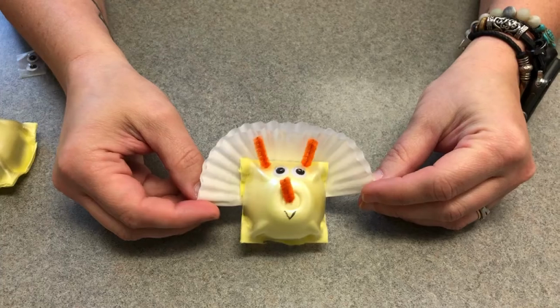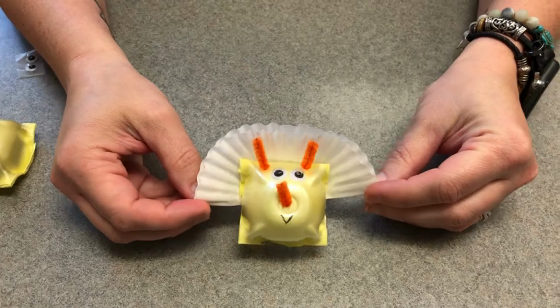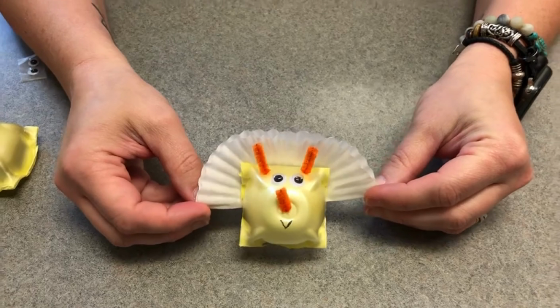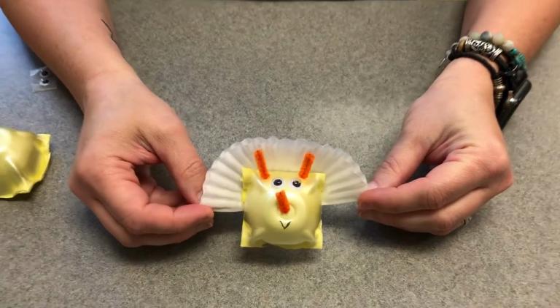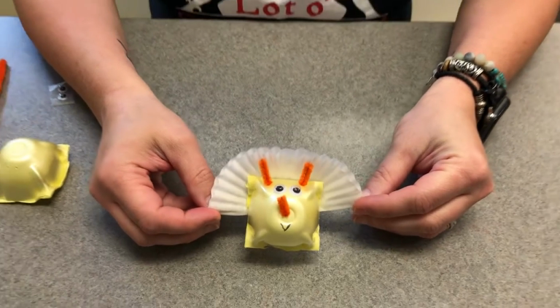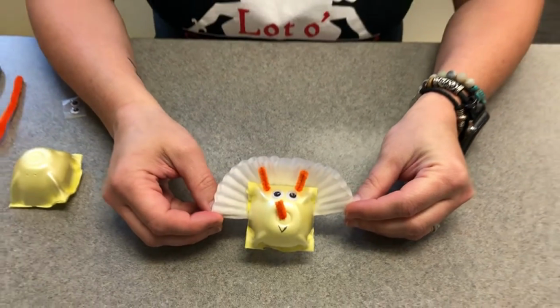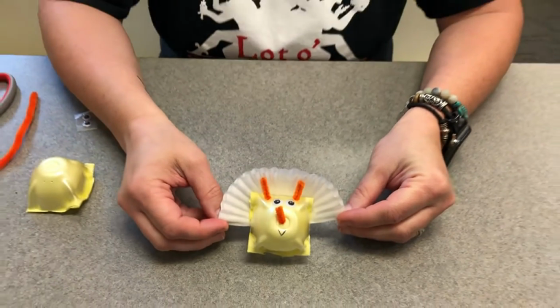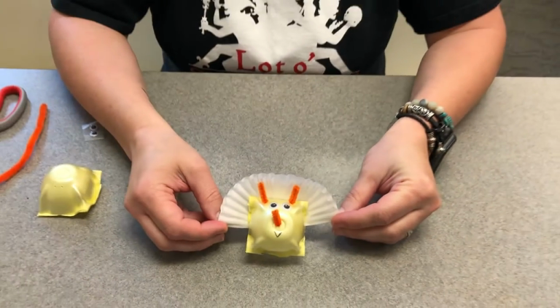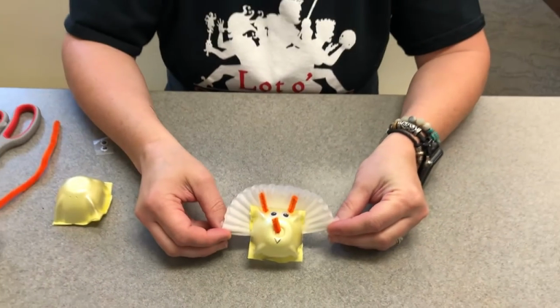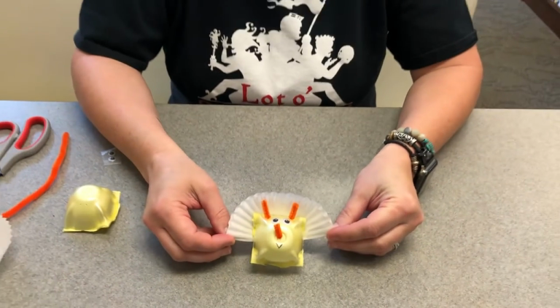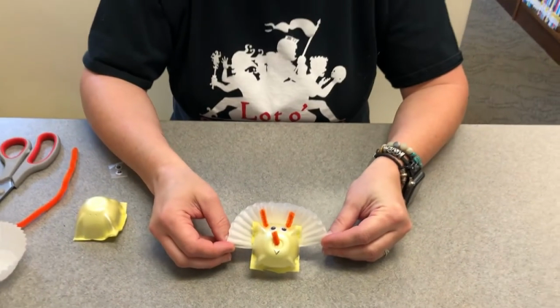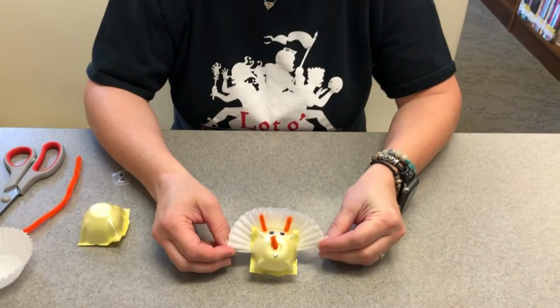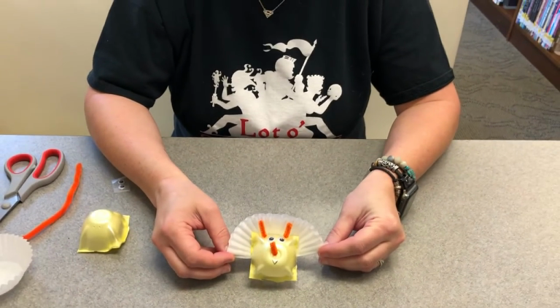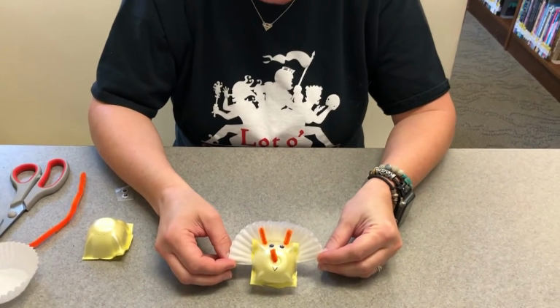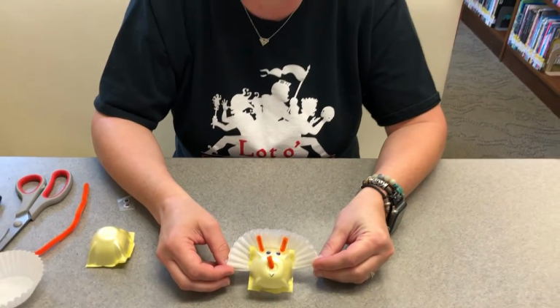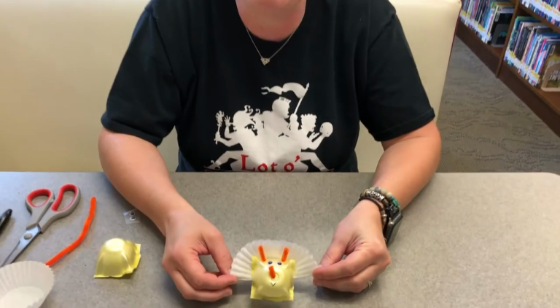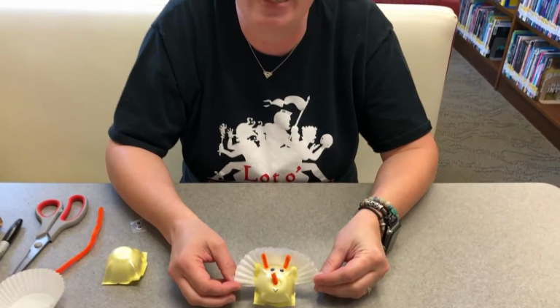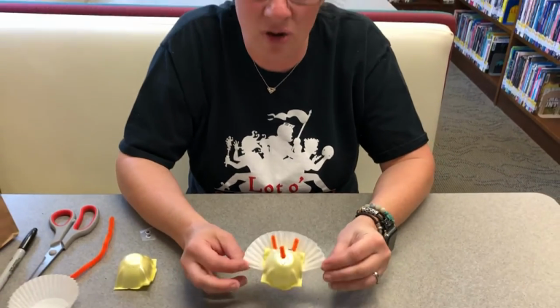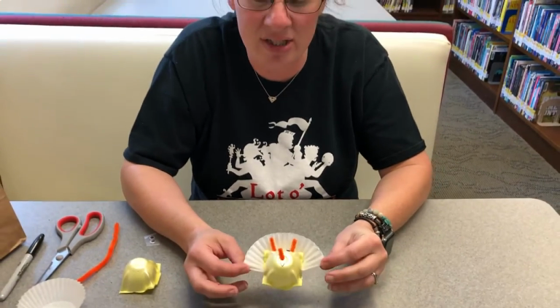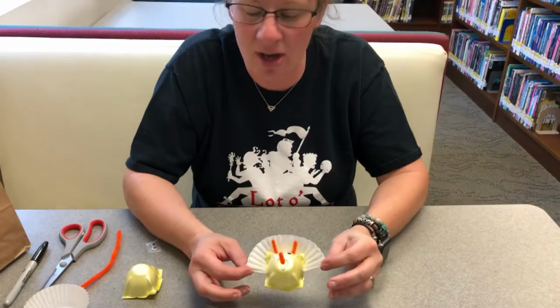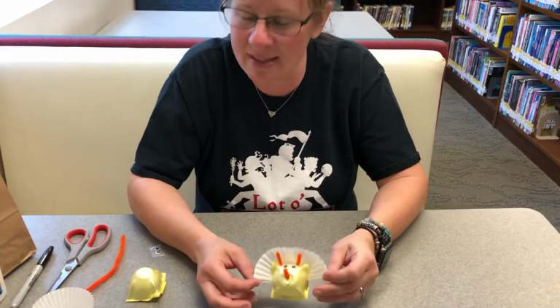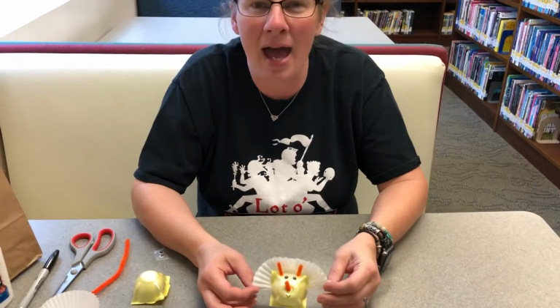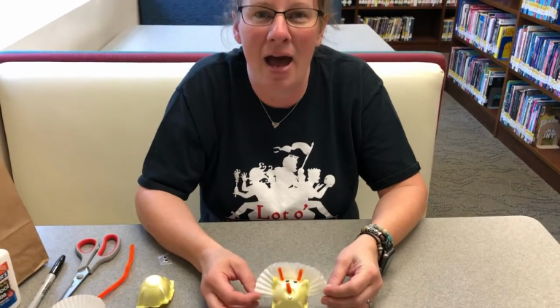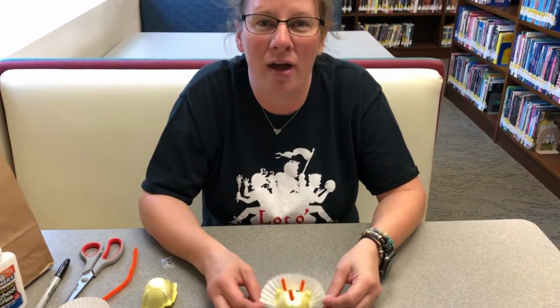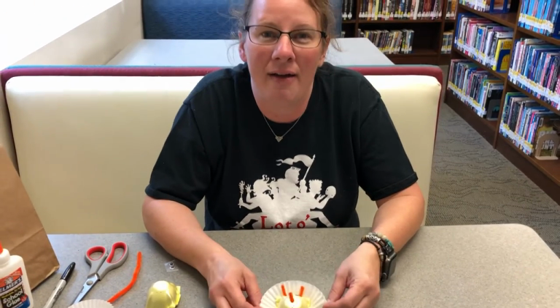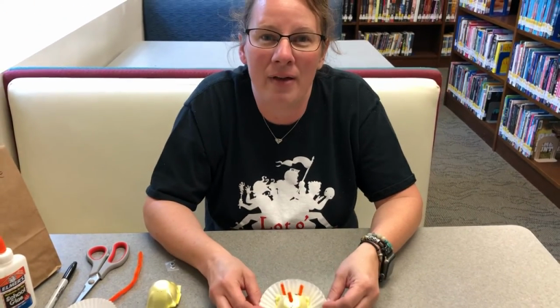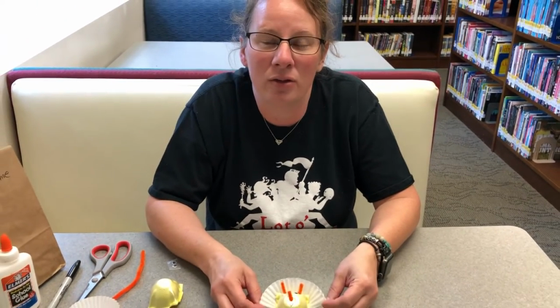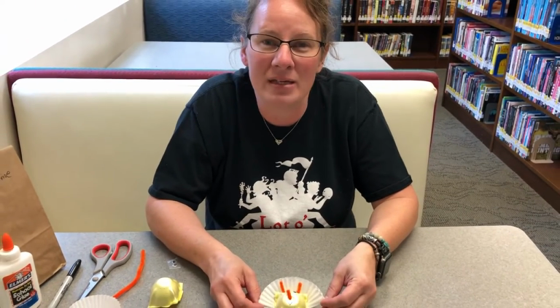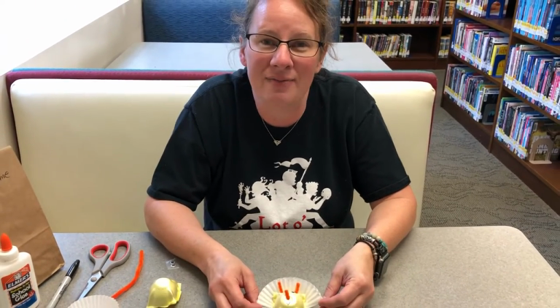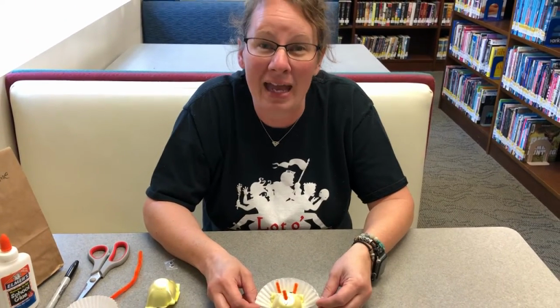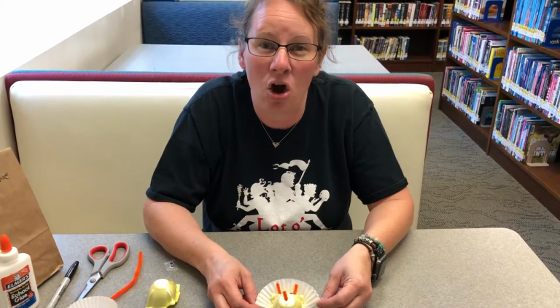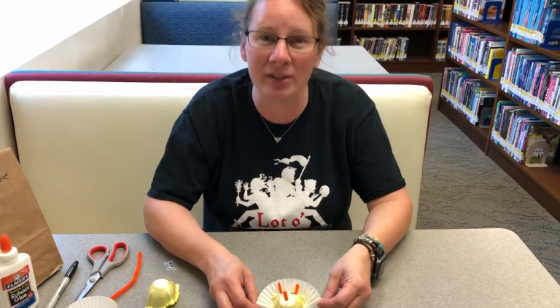Alrighty, today's Storytime Craft is we're going to be making a Triceratops out of a little piece of egg carton.